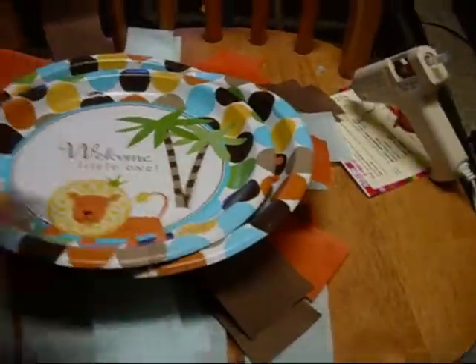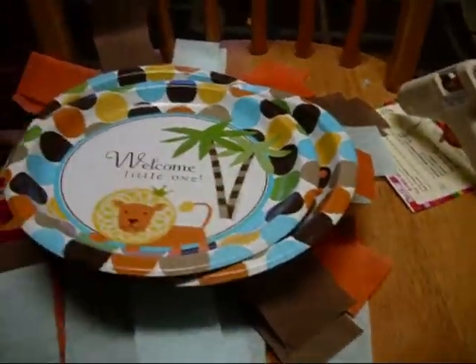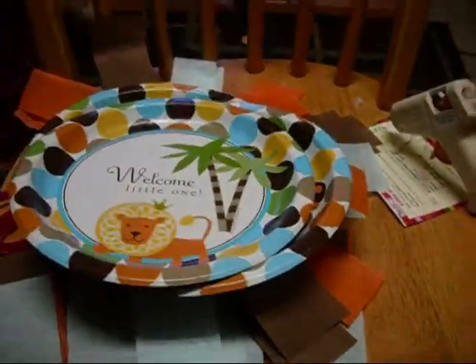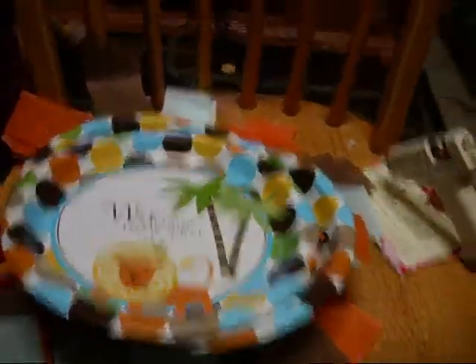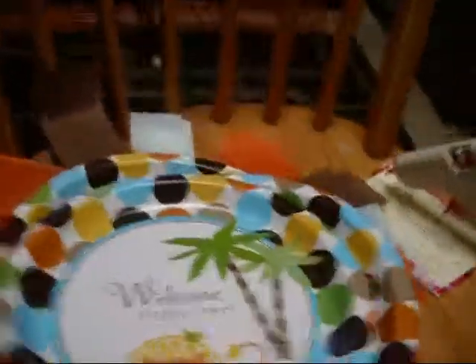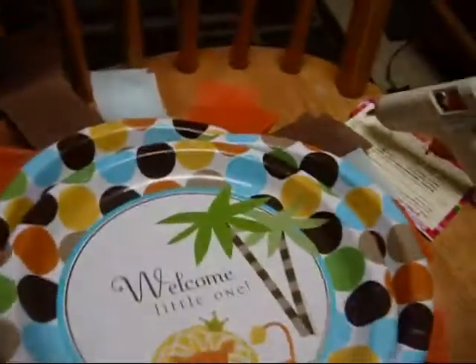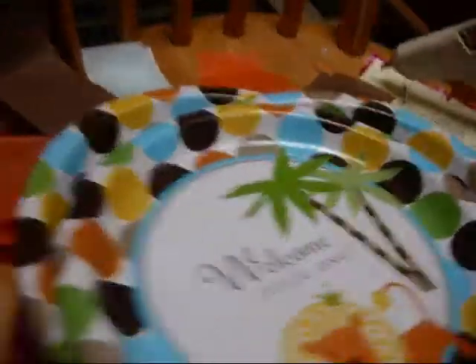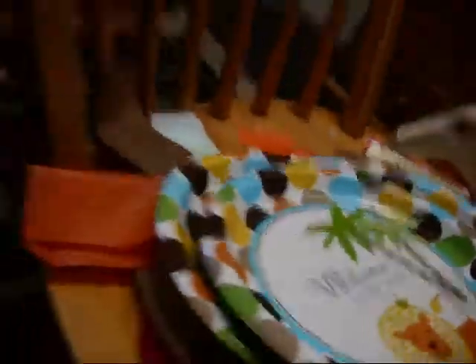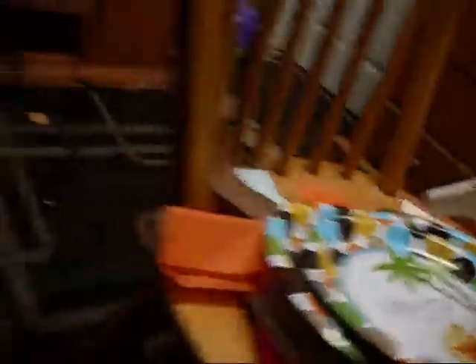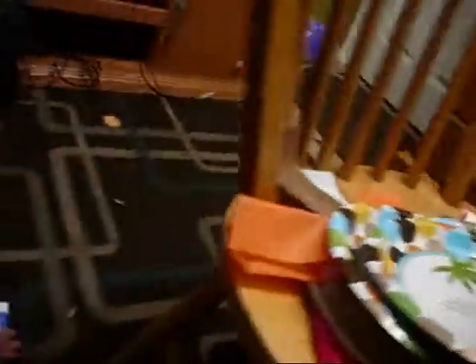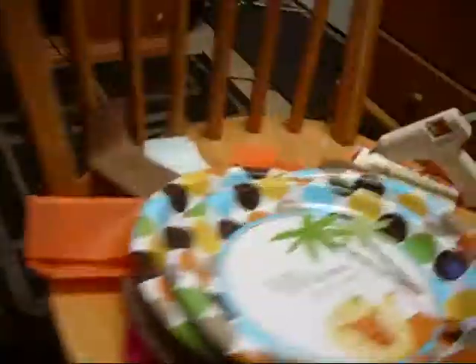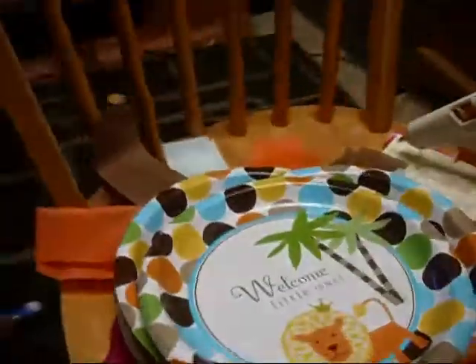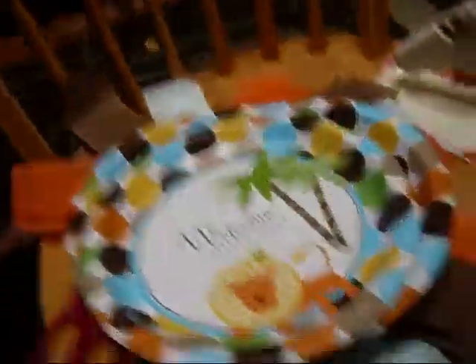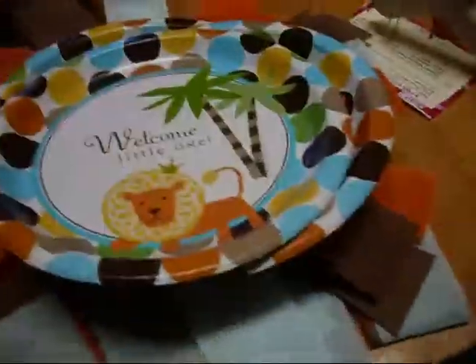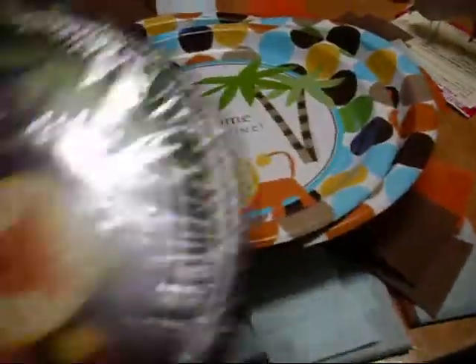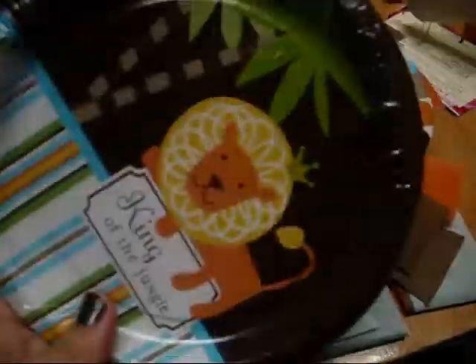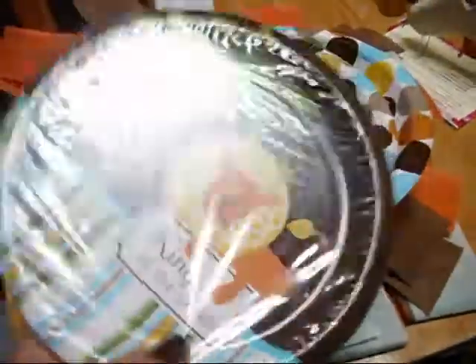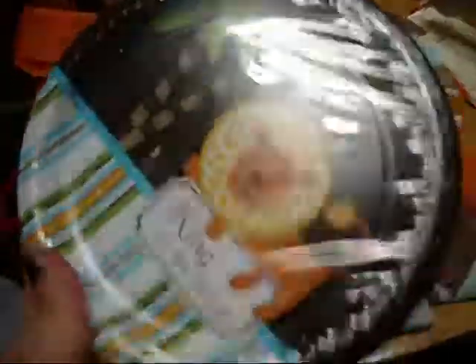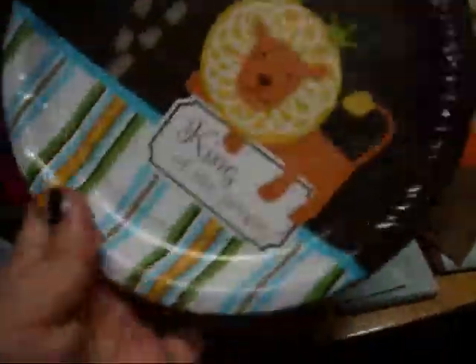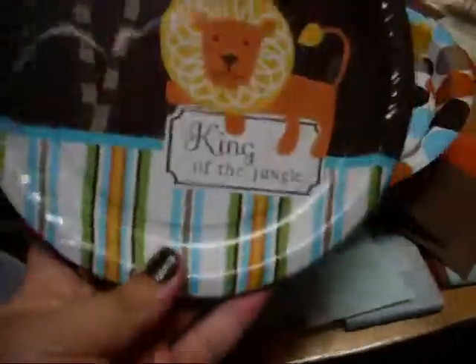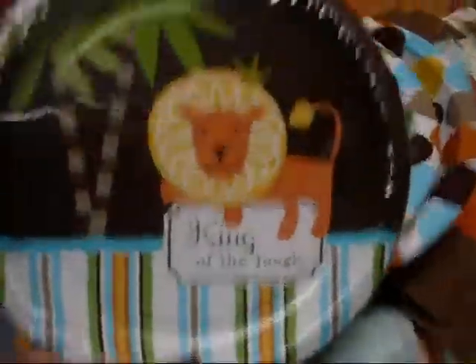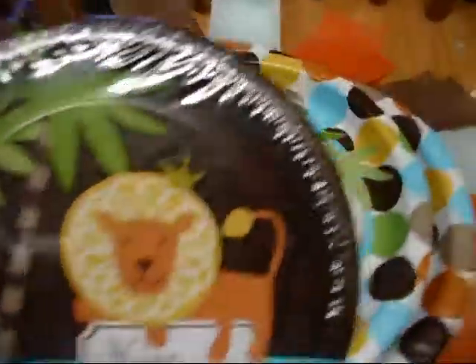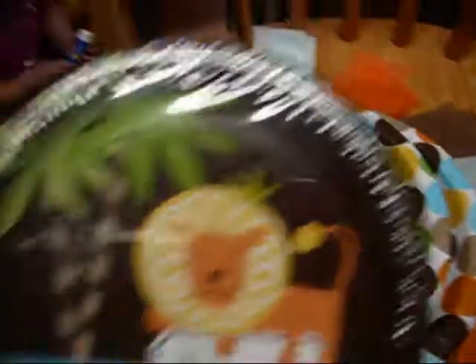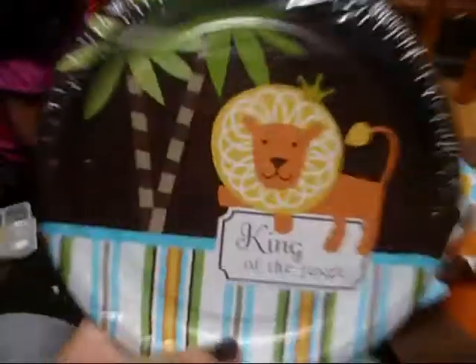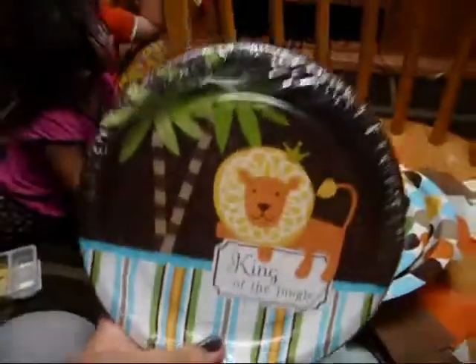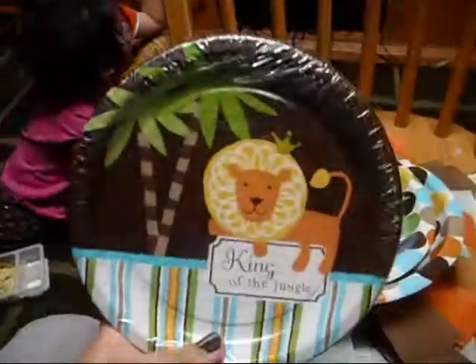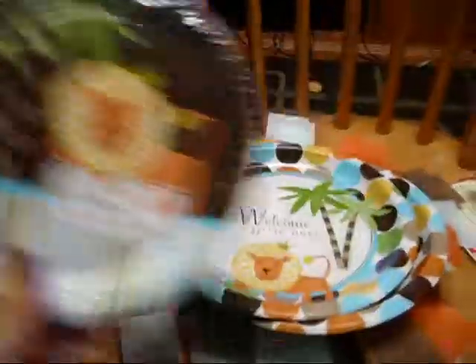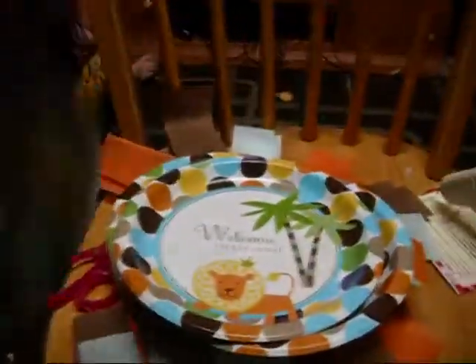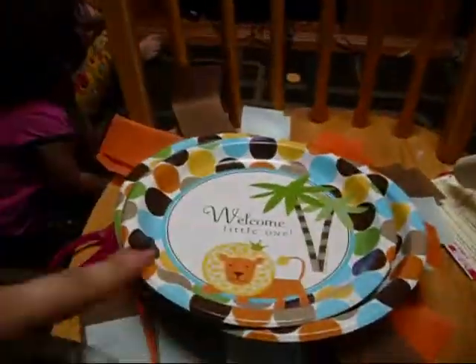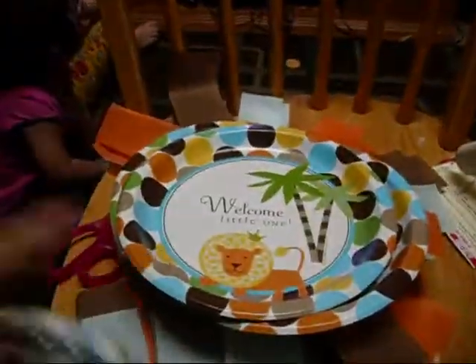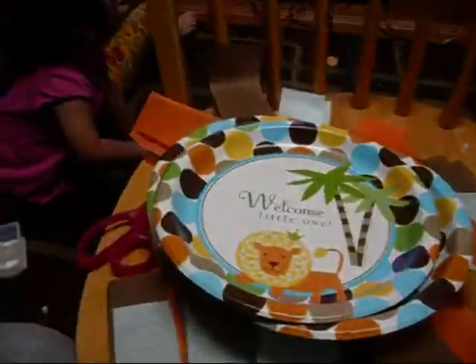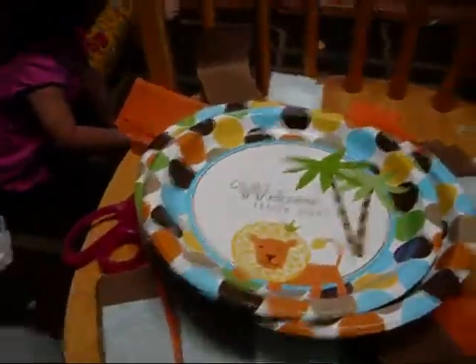And I do have the dessert plates, which are these, and I'm going to make two of these and two of those the same way.